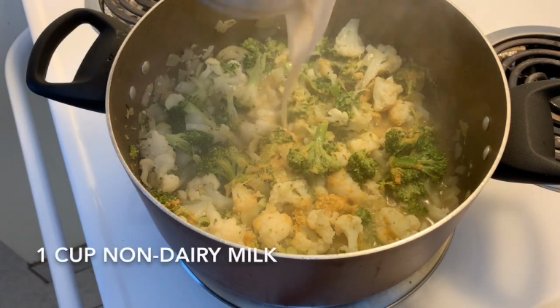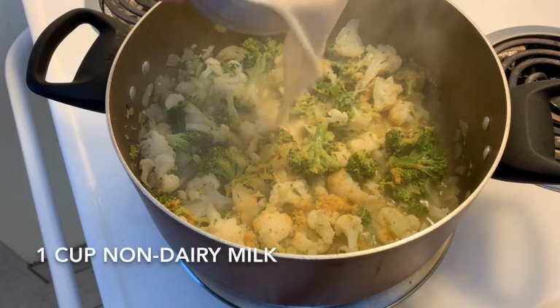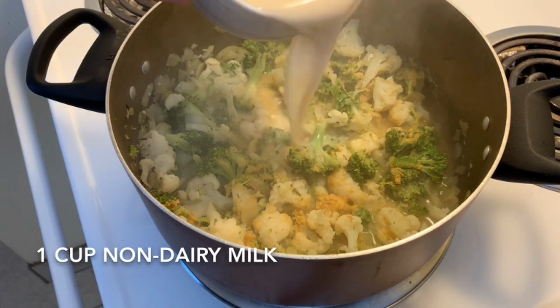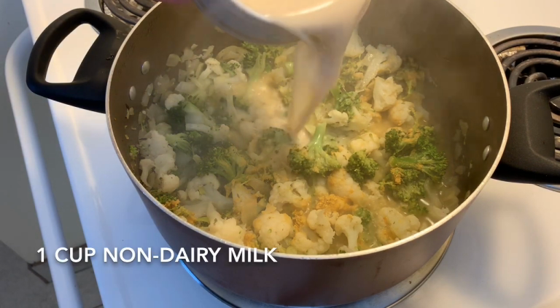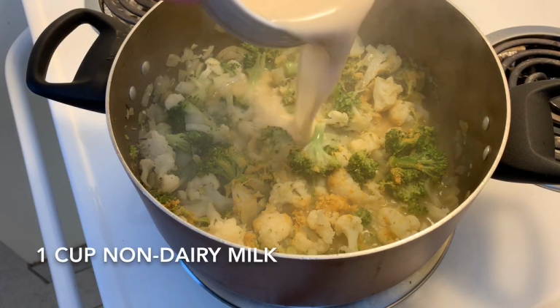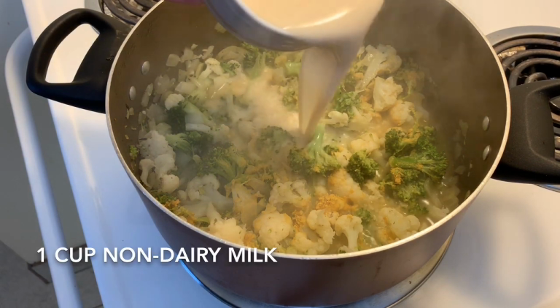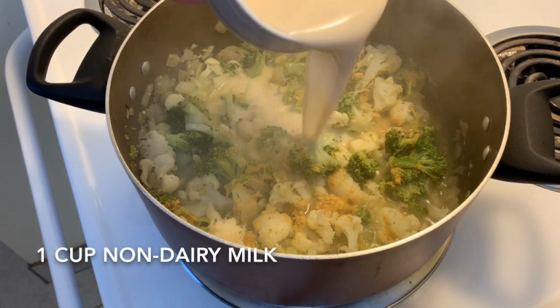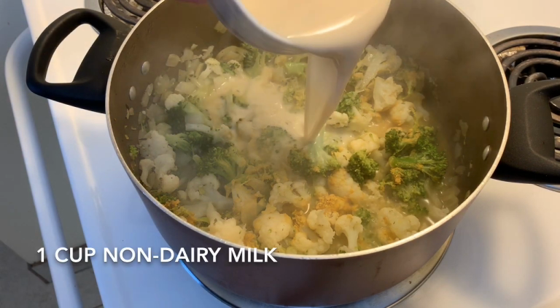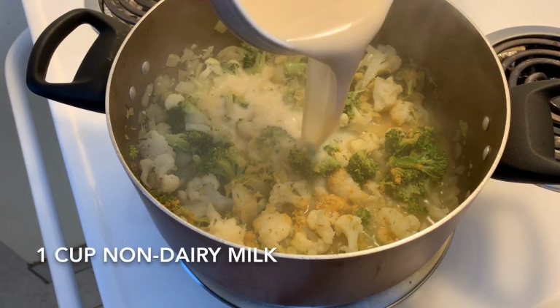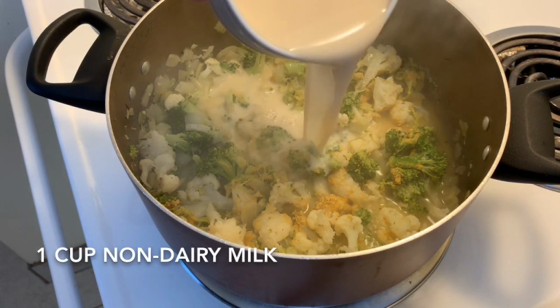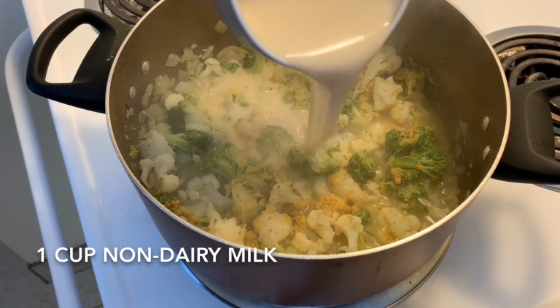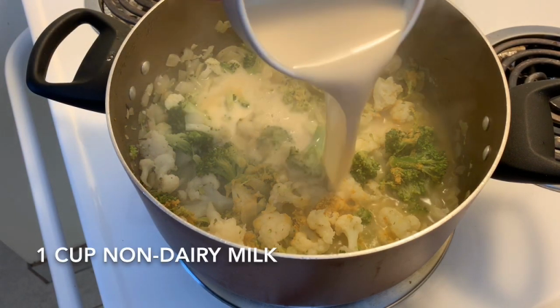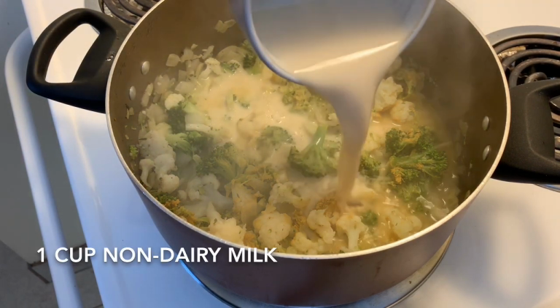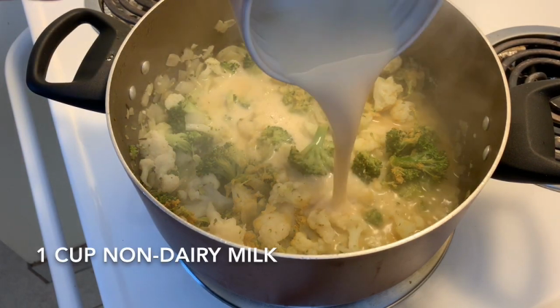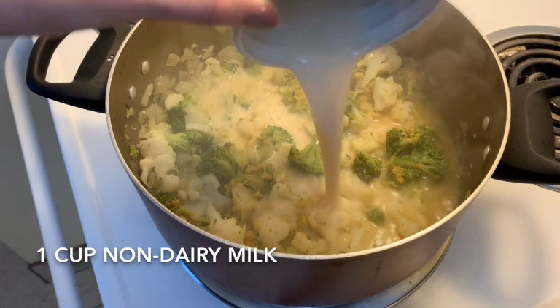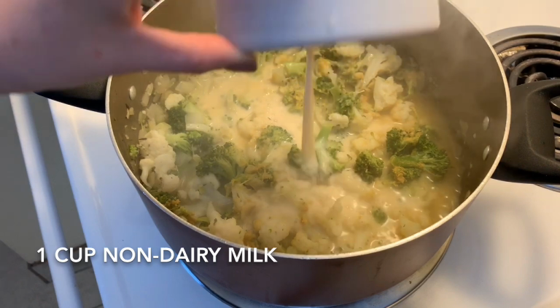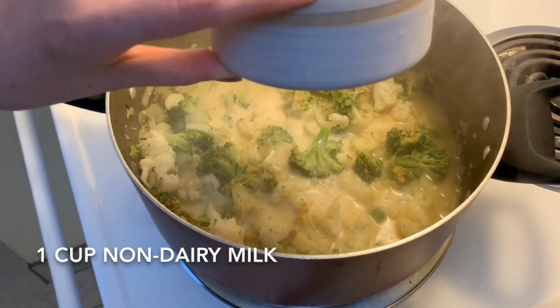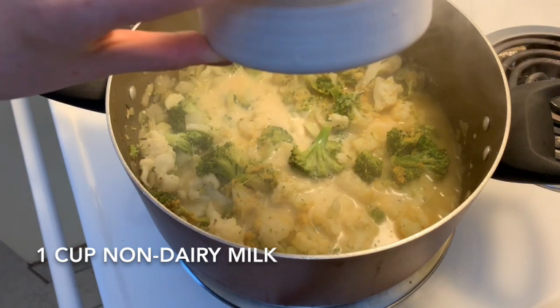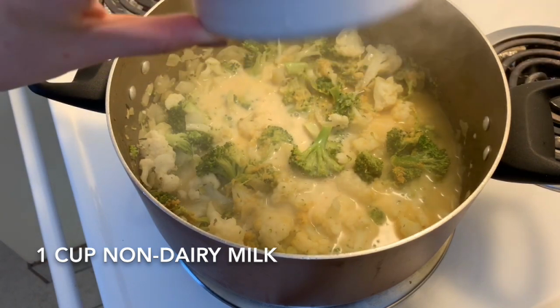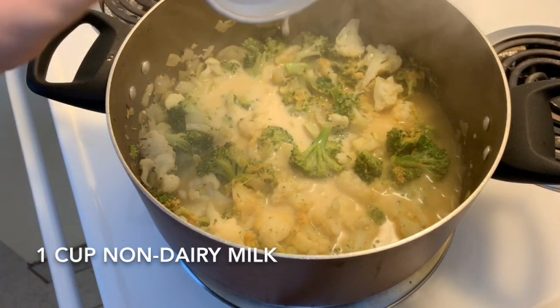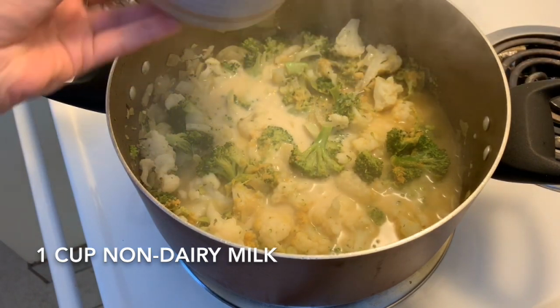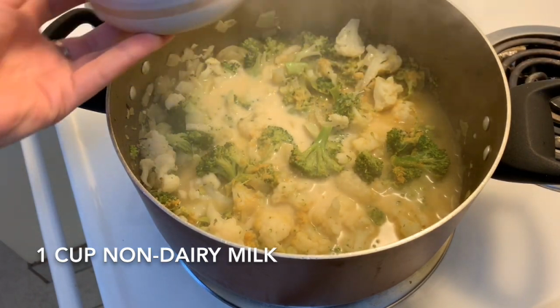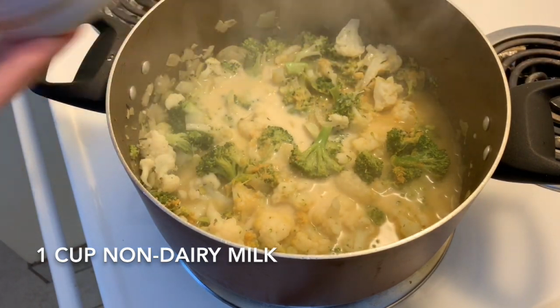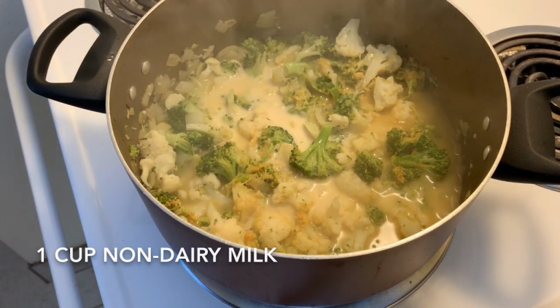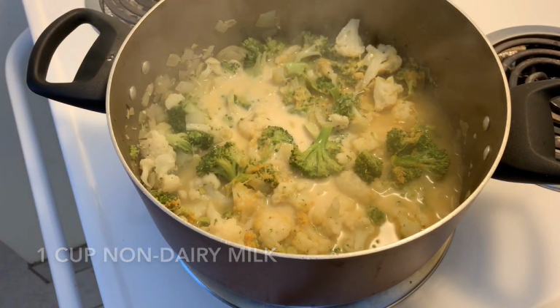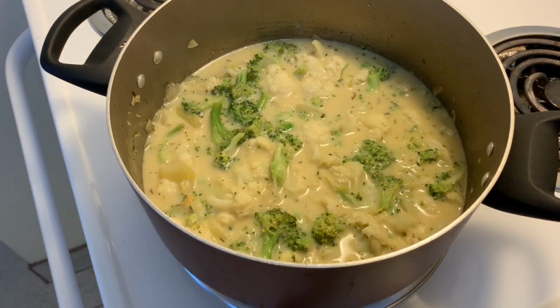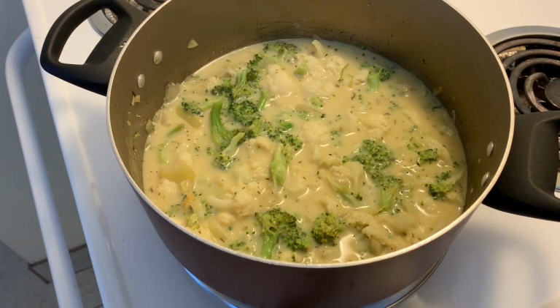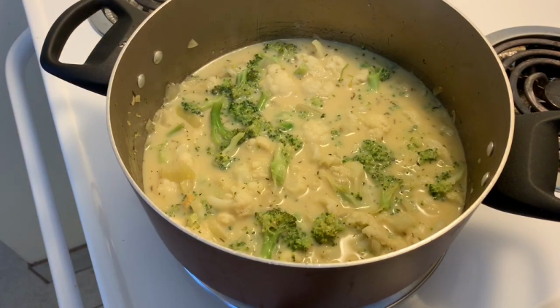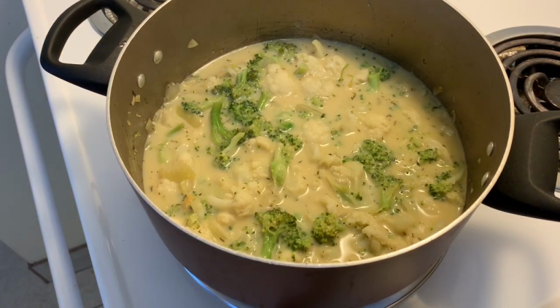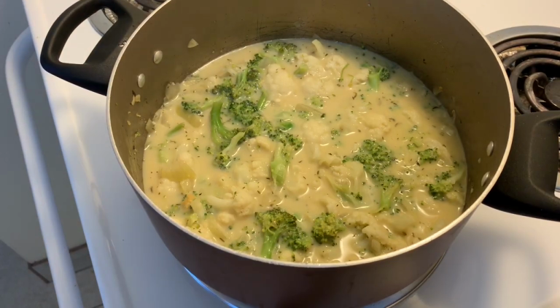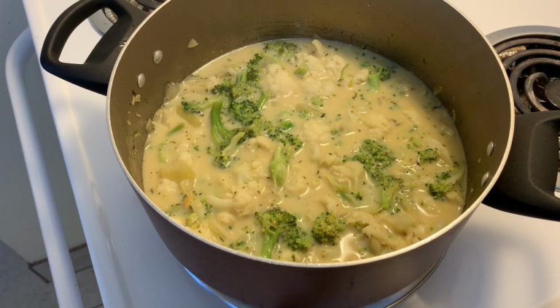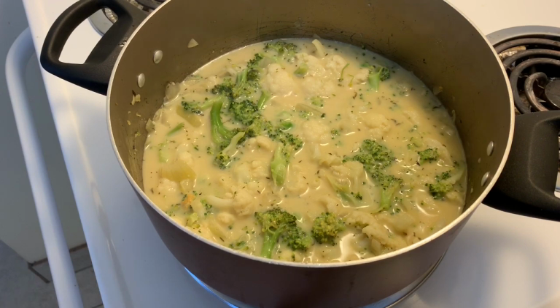The last thing we're going to add is one cup of non-dairy milk — make sure that it's unsweetened. Once we add this, we're going to bring everything back up to a simmer and simmer for just a few minutes.